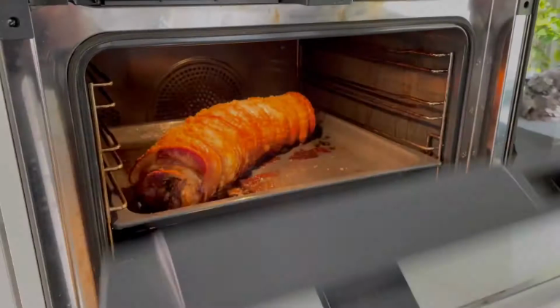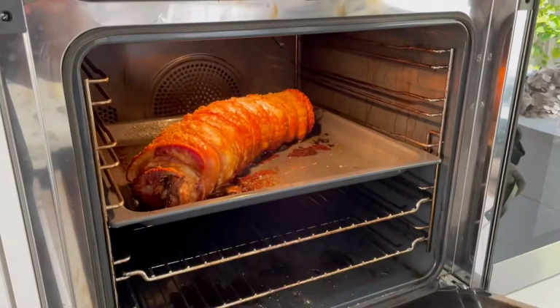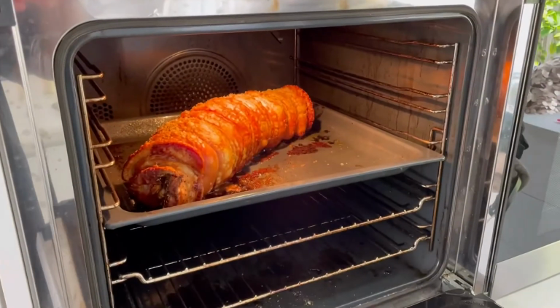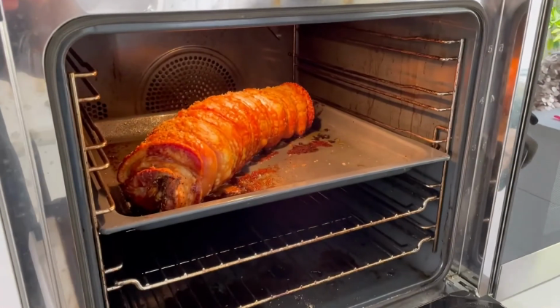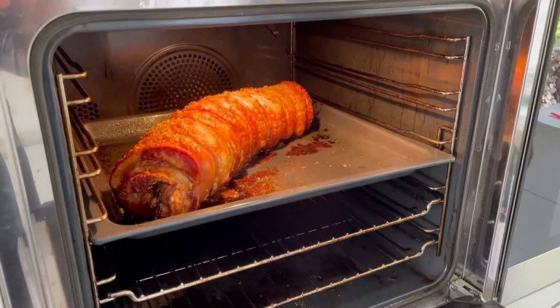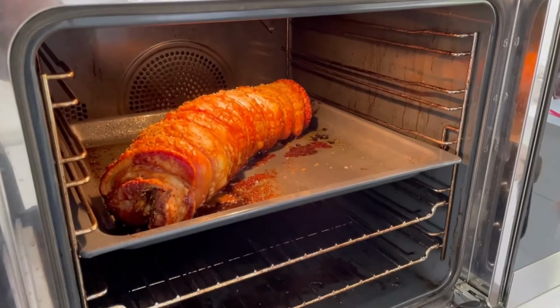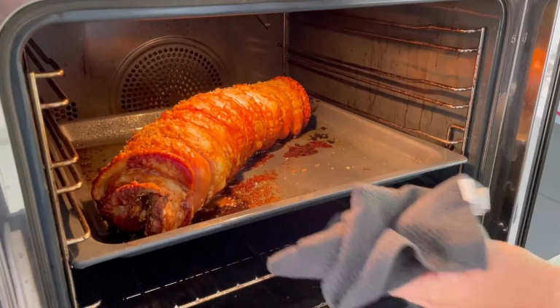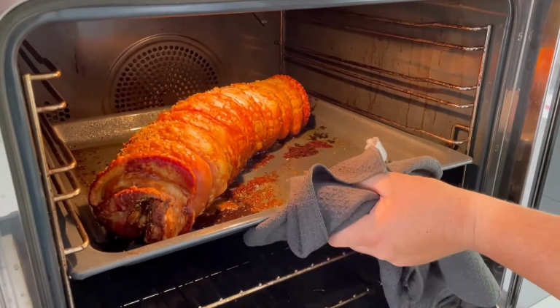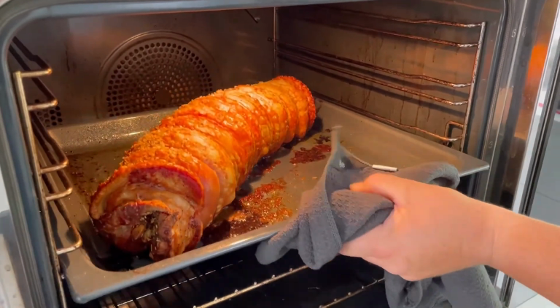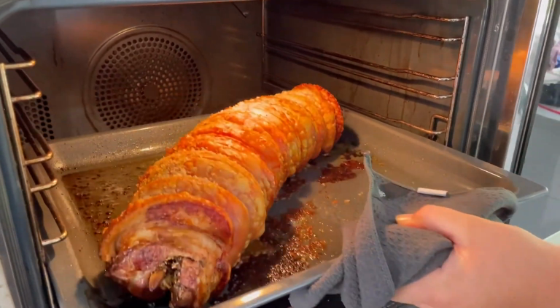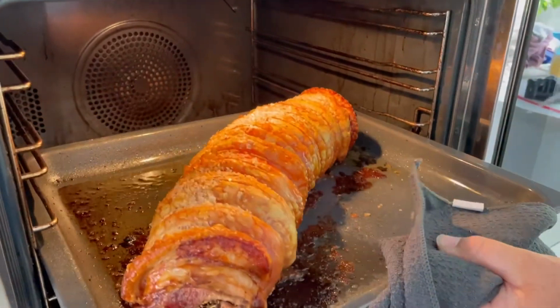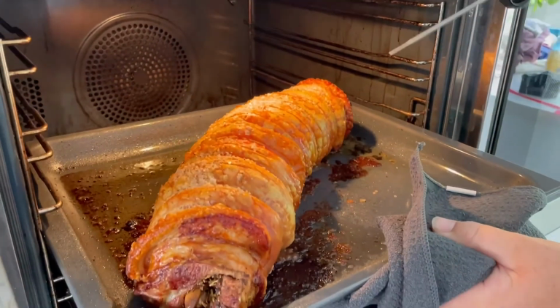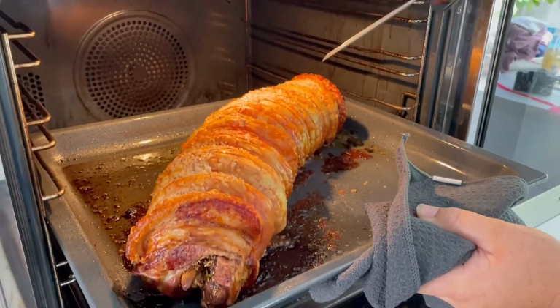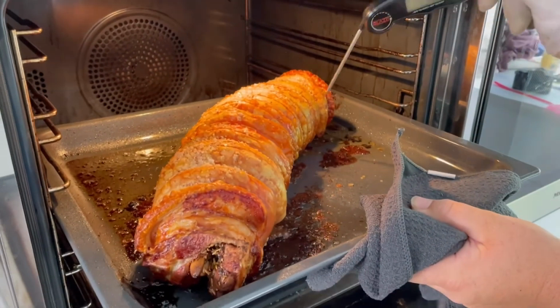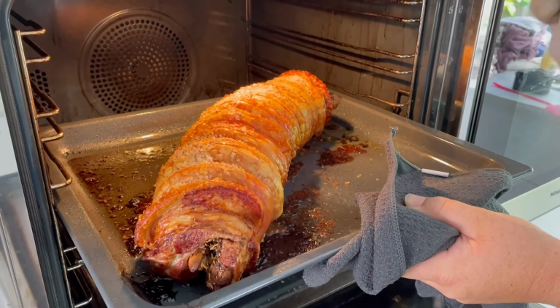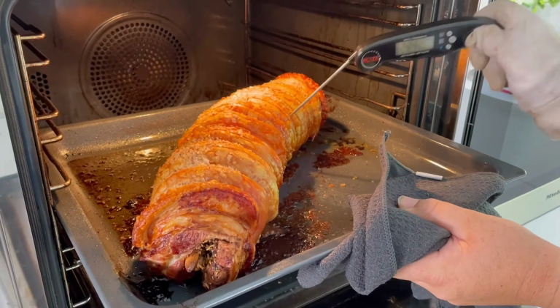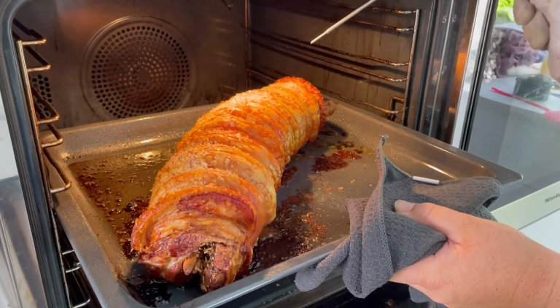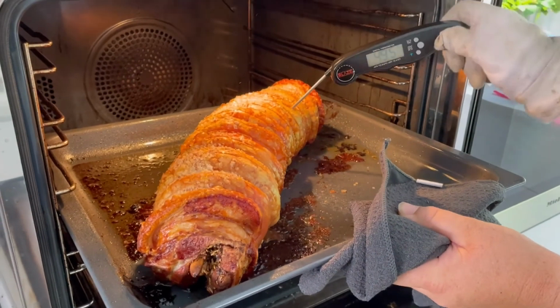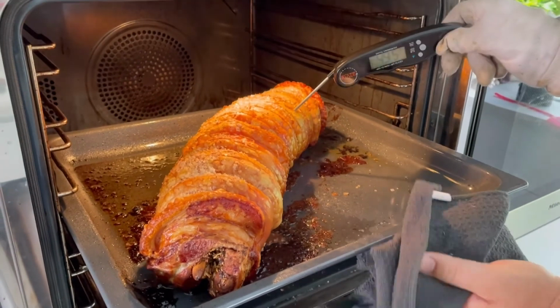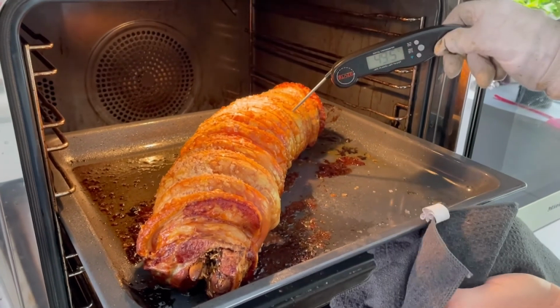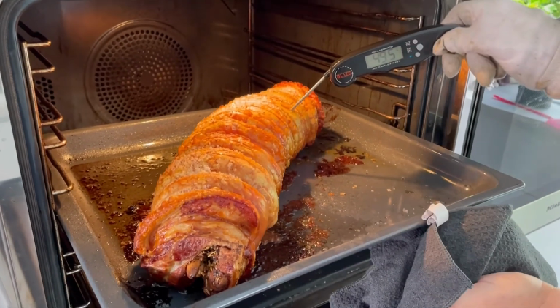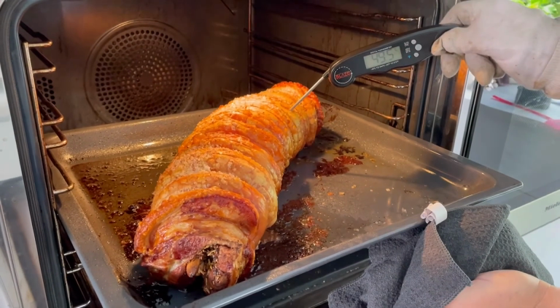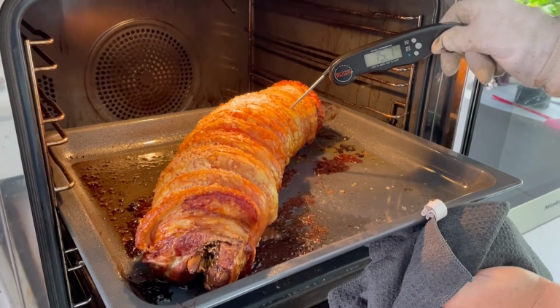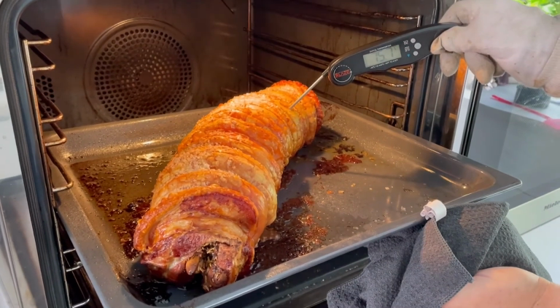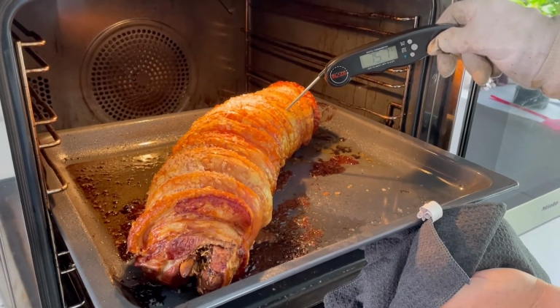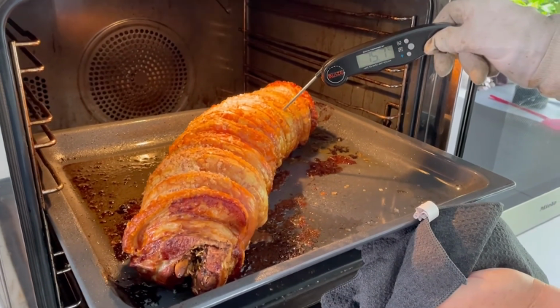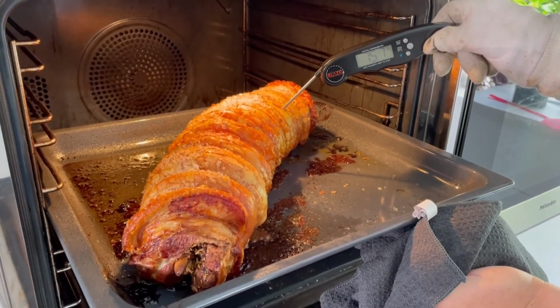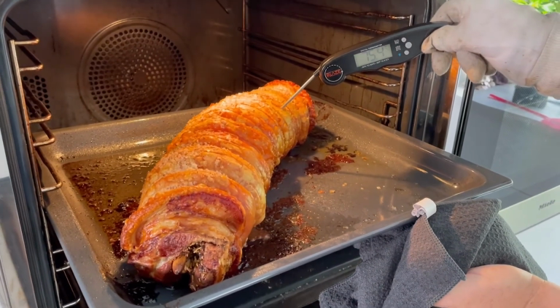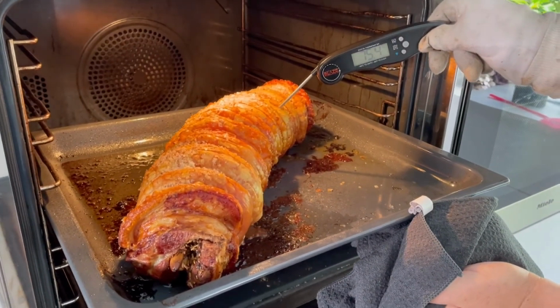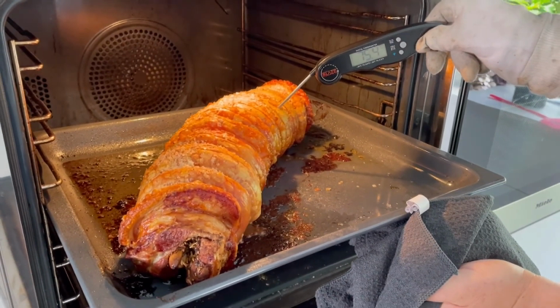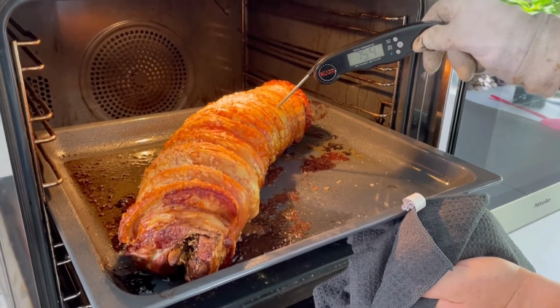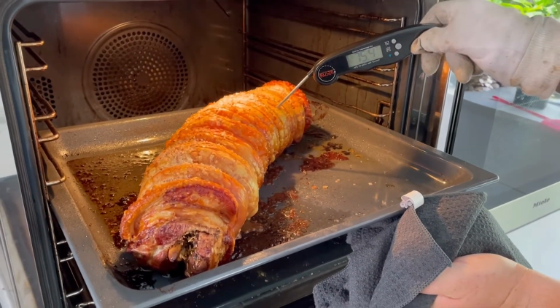Now it's time to check the porchetta. Best way — stick the probe in, and we're looking for that 75 degrees. When we hit that, we know it's cooked perfectly.